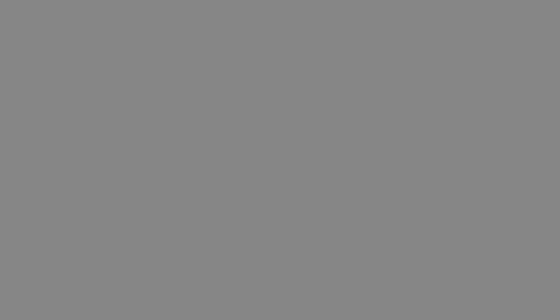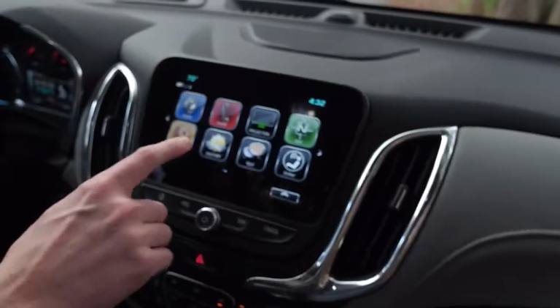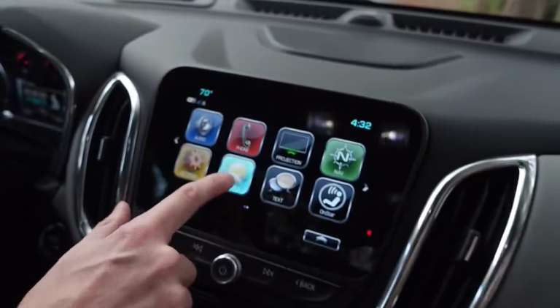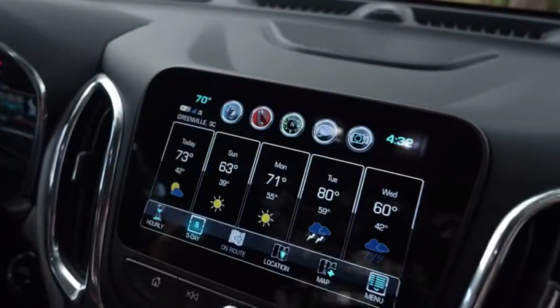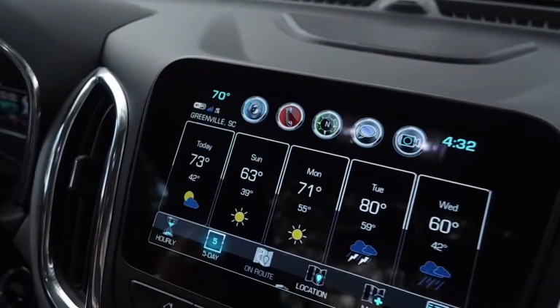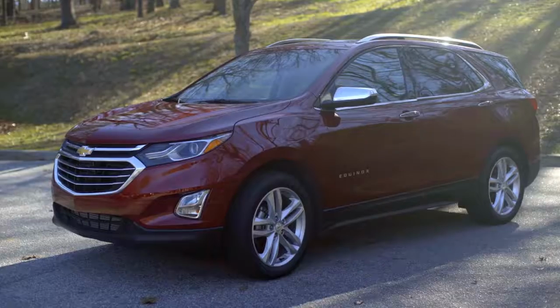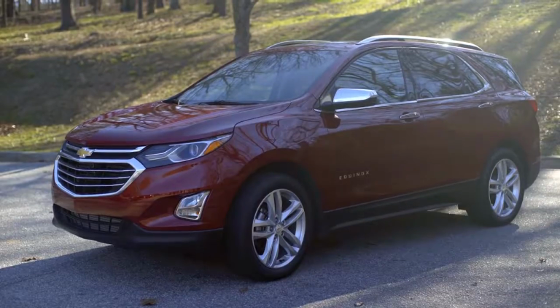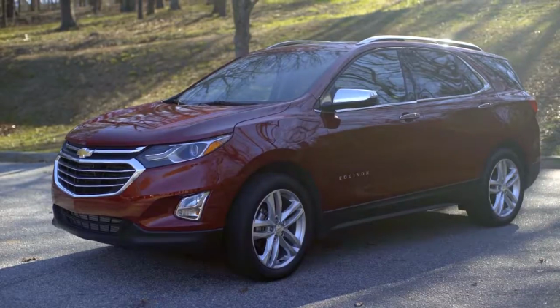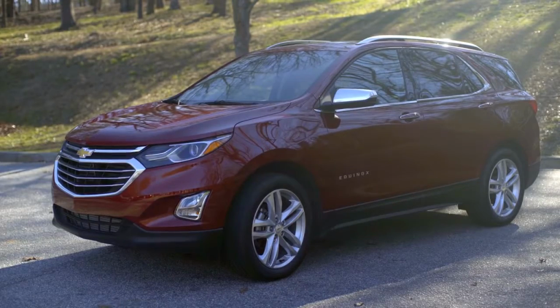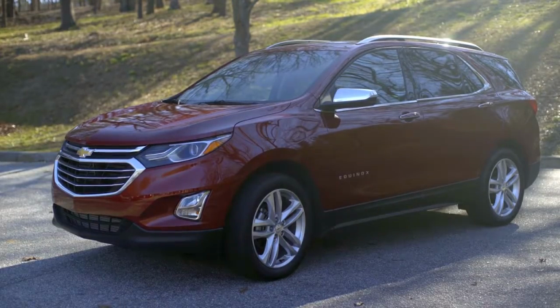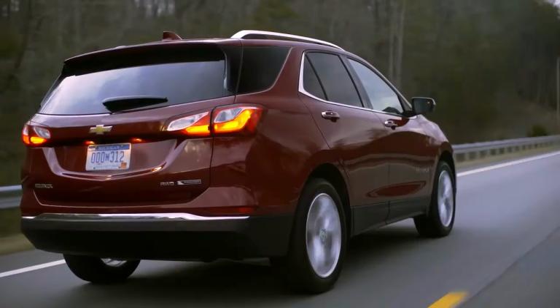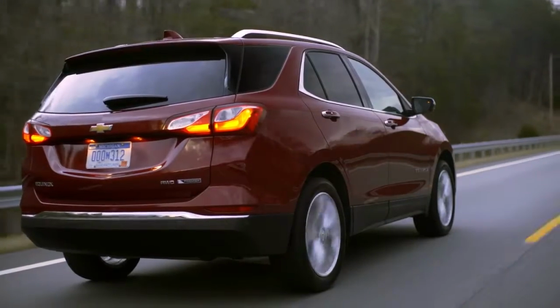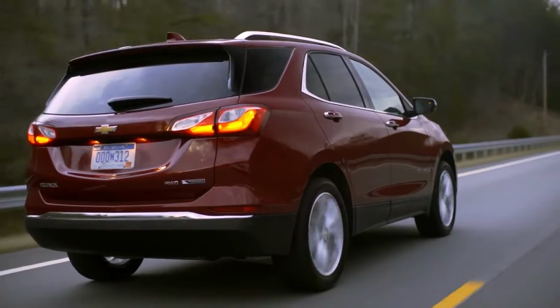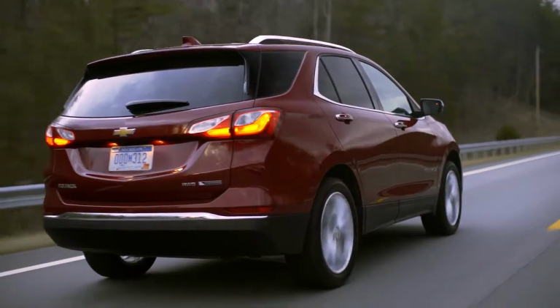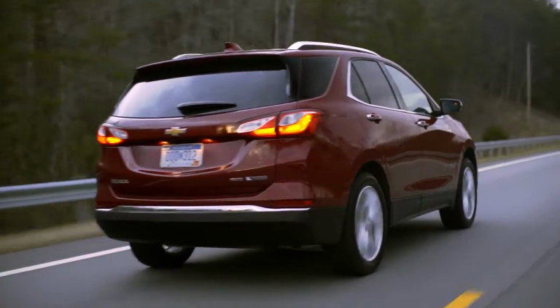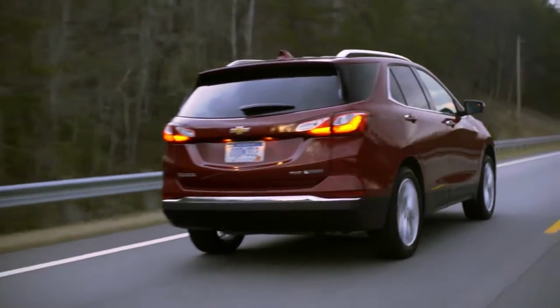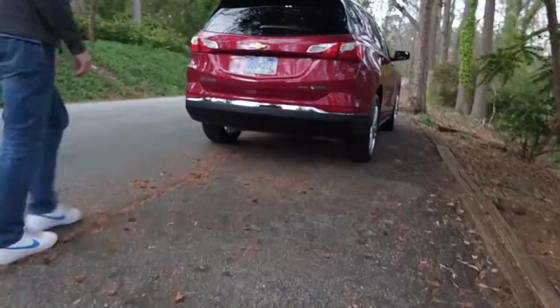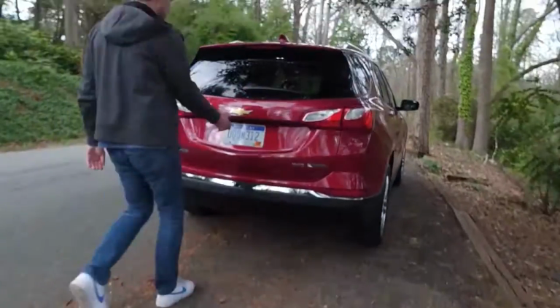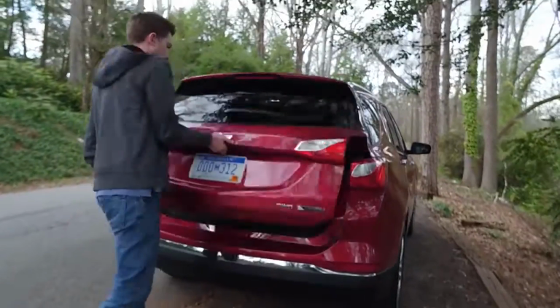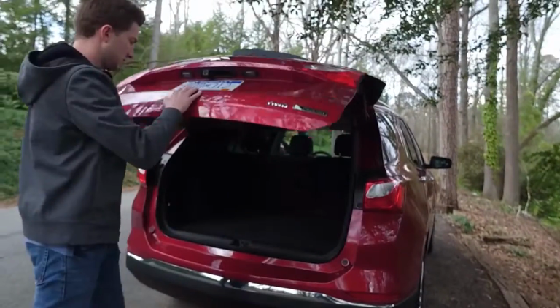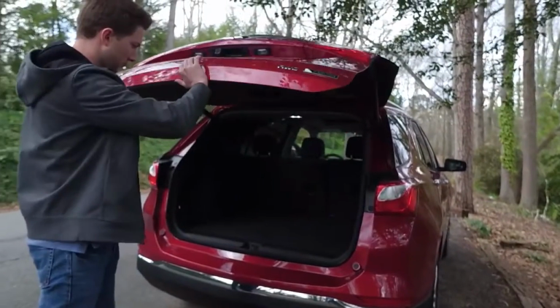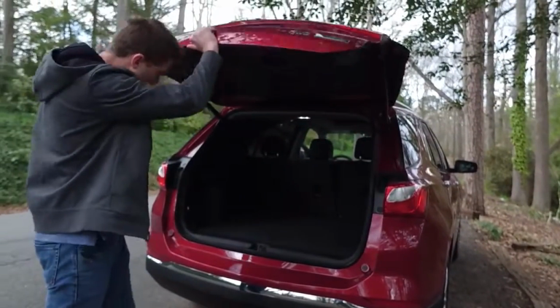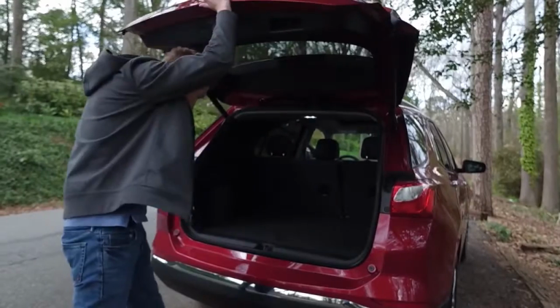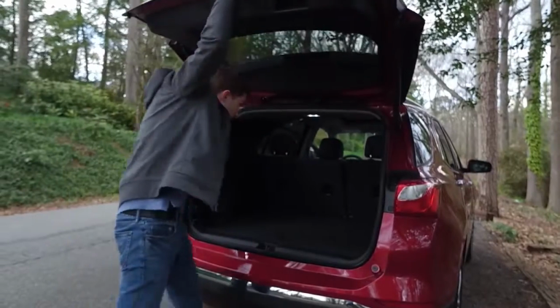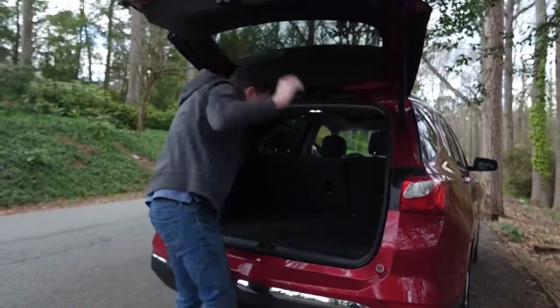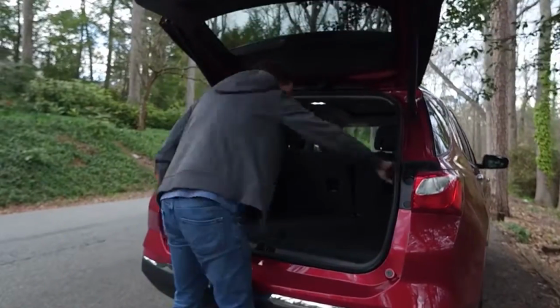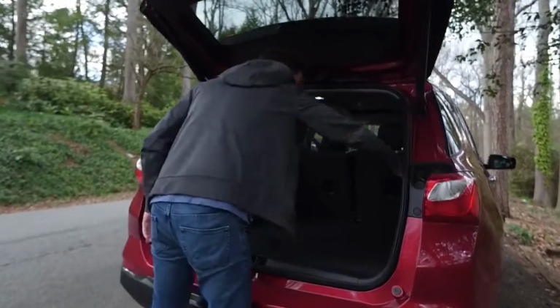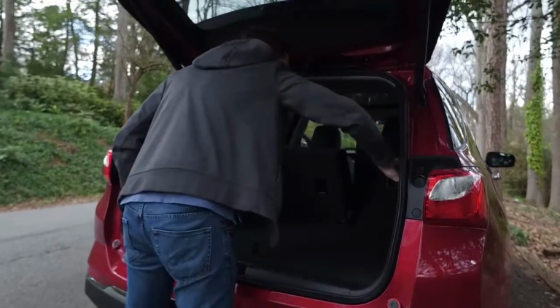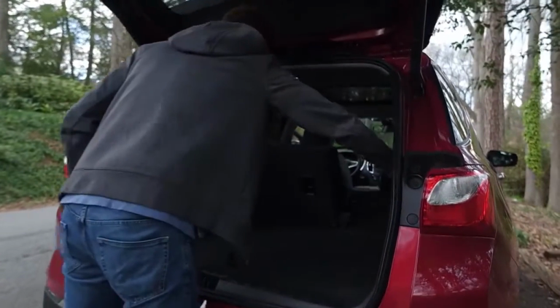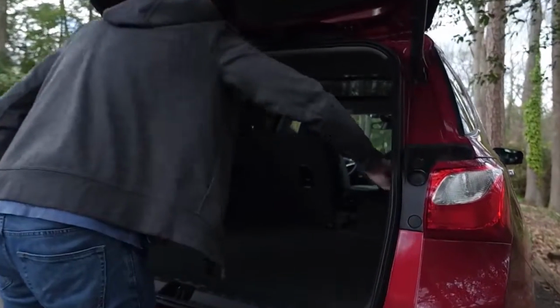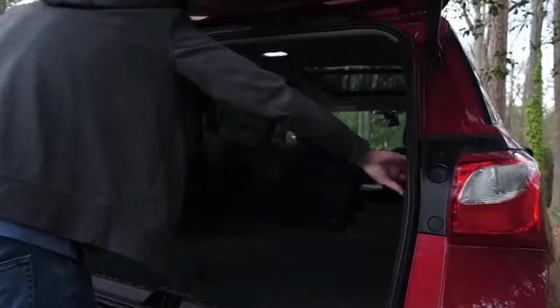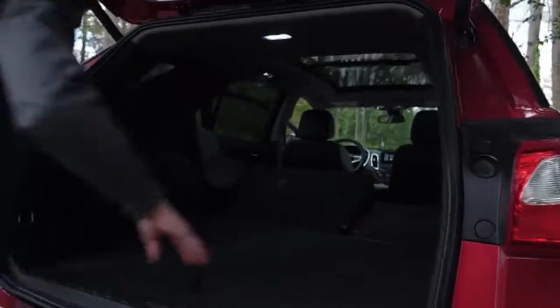The all-new Chevrolet Equinox is up for just about anything. With Chevrolet's infotainment technology, active safety features, and fun-to-drive performance, this versatile SUV is ready for your next adventure.